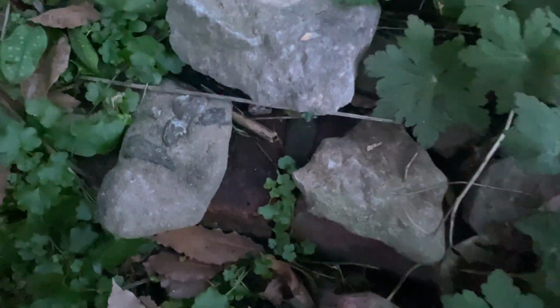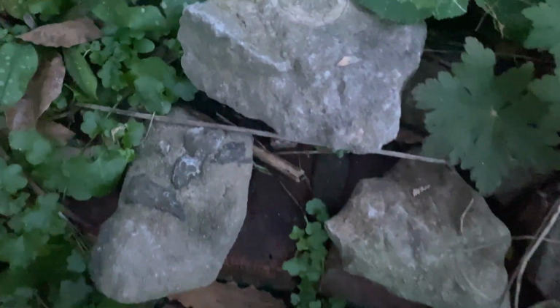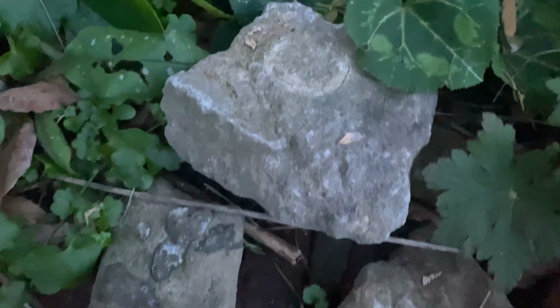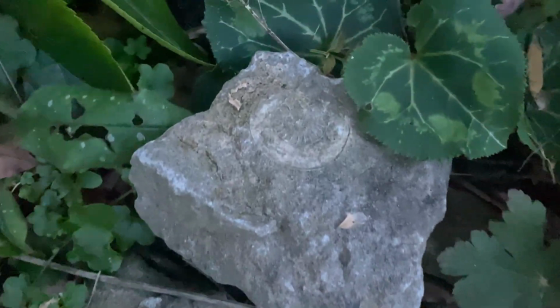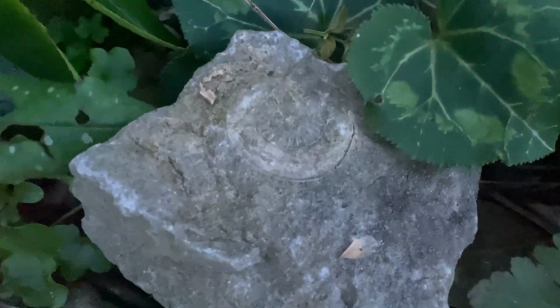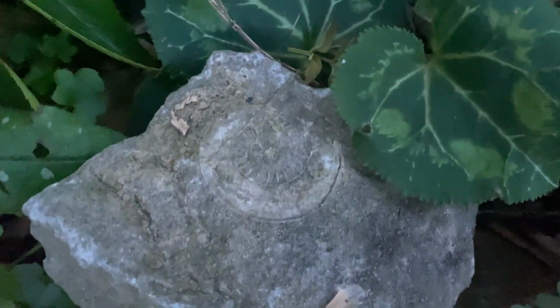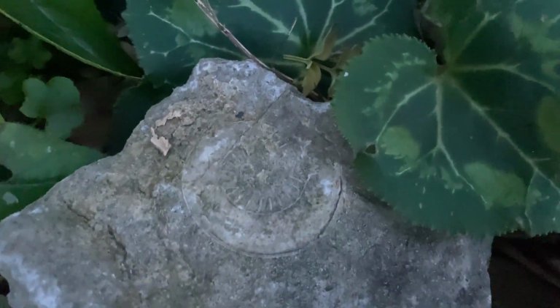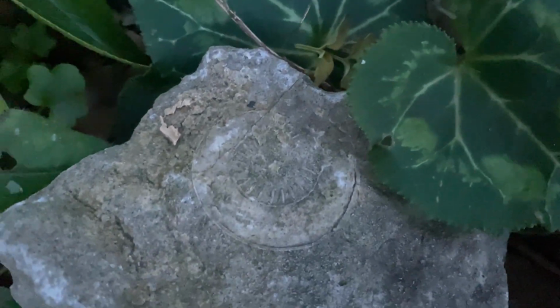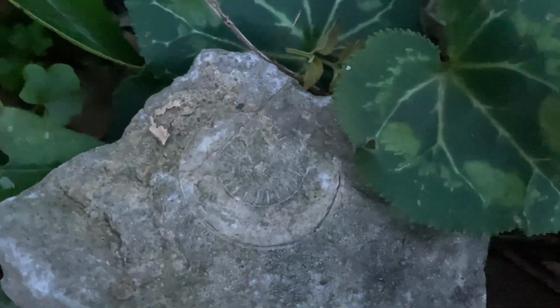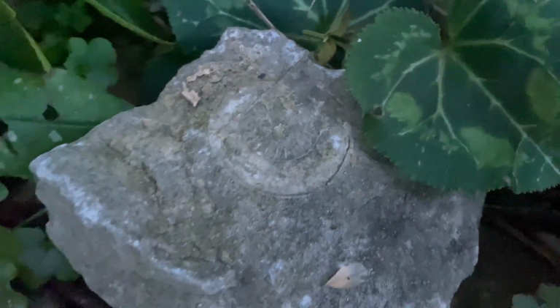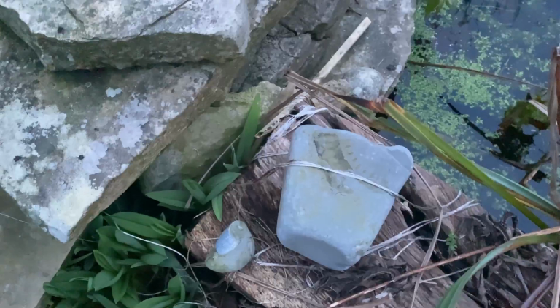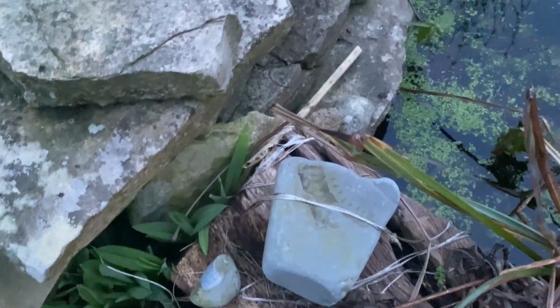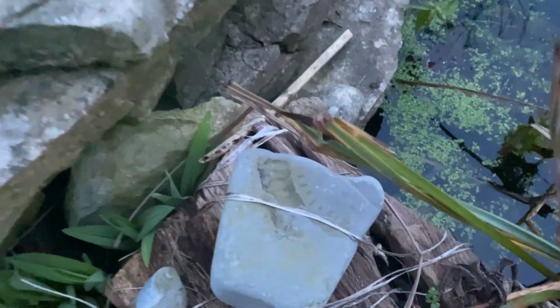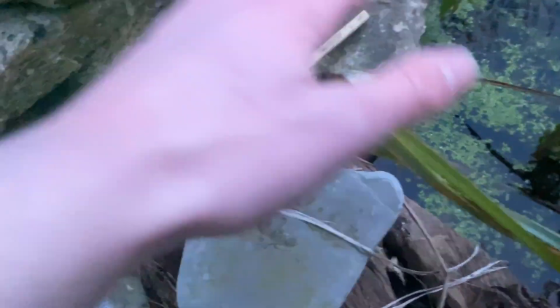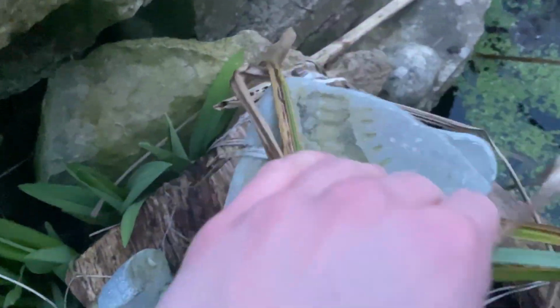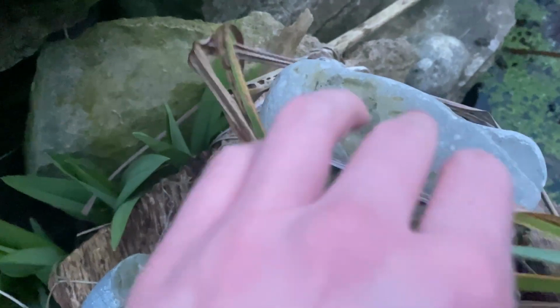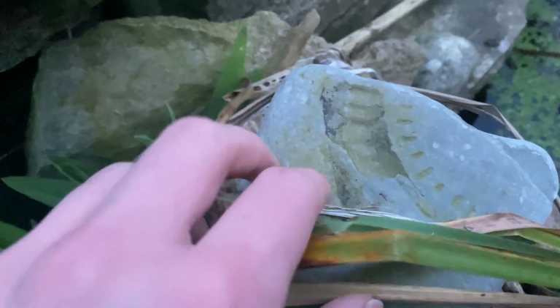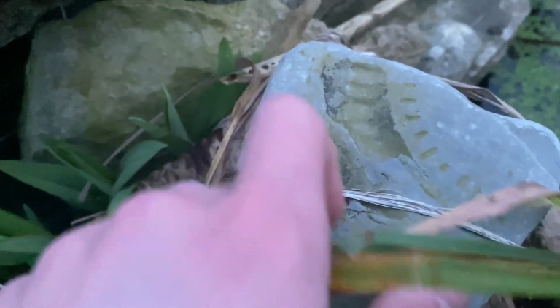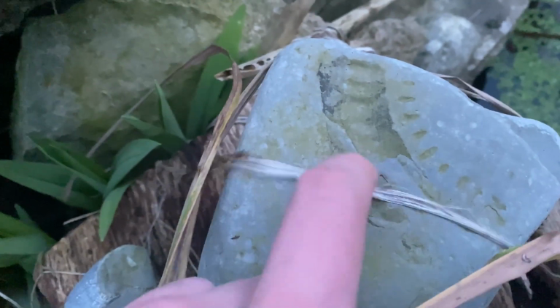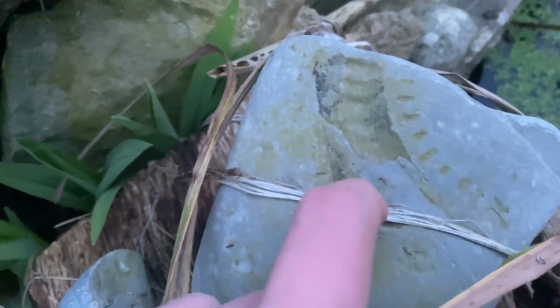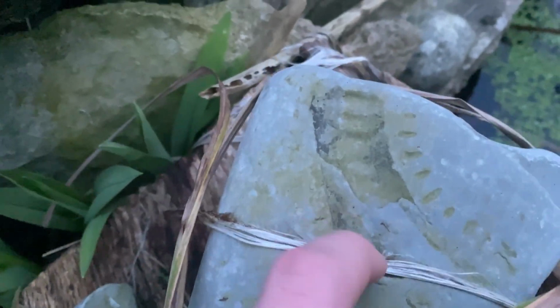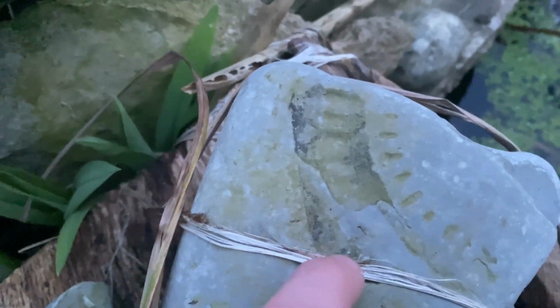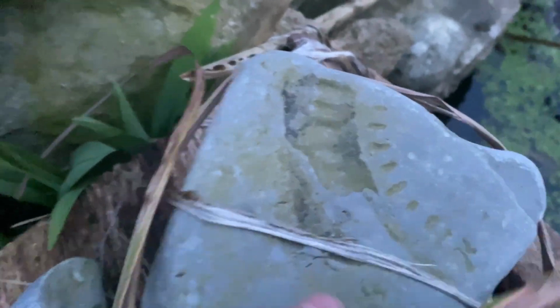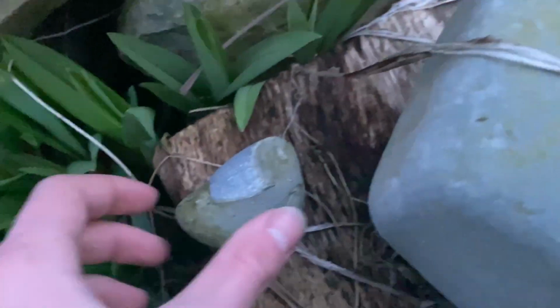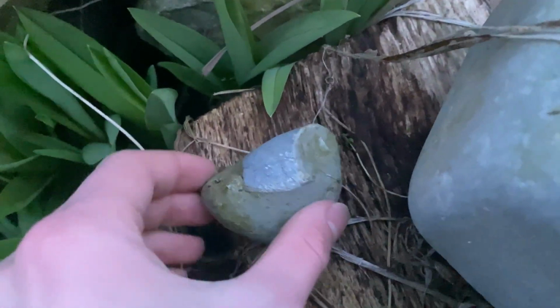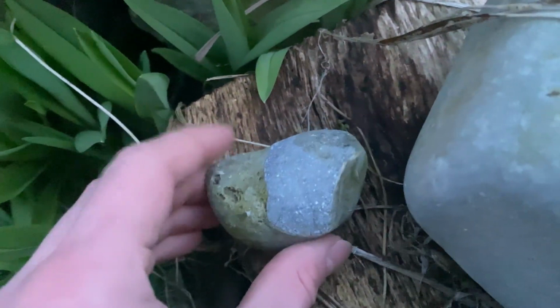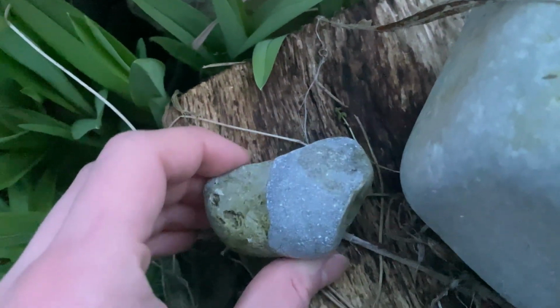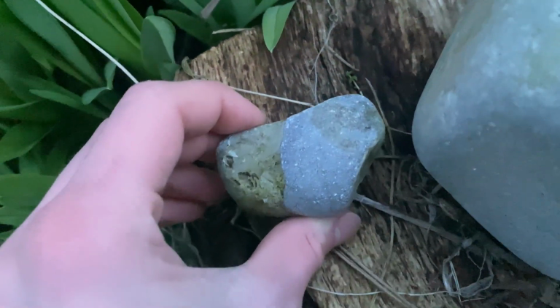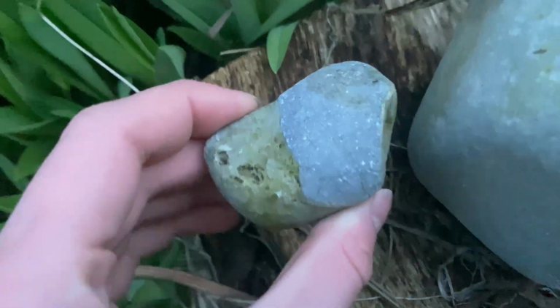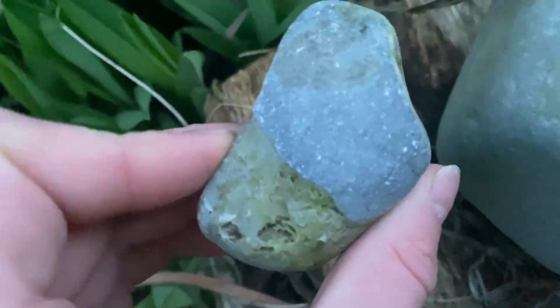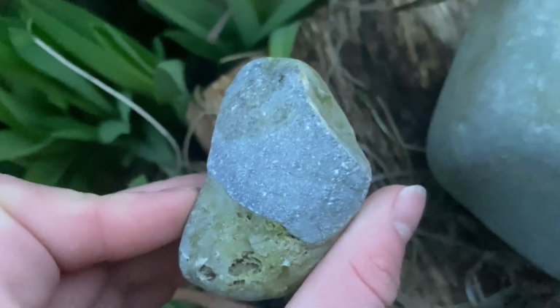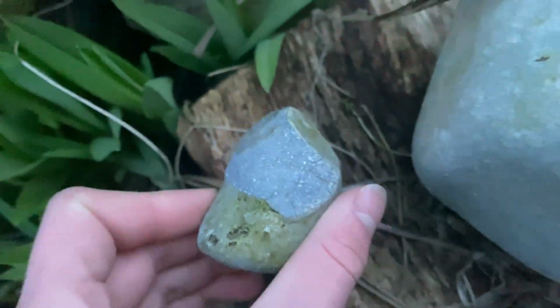Down here you can see a little one. Here's a very eroded print. And a little conglomerate.